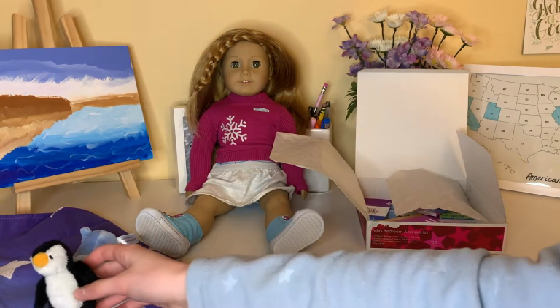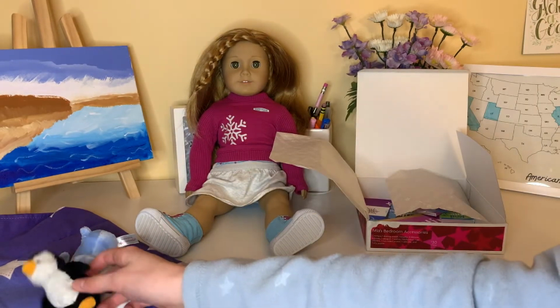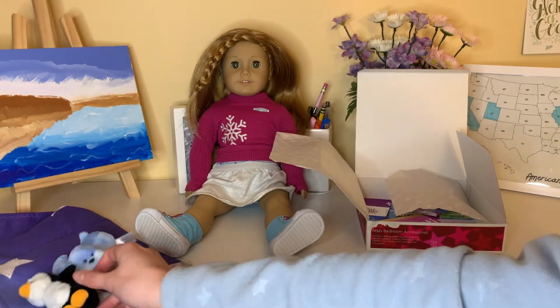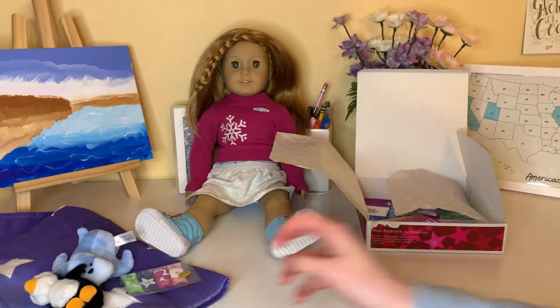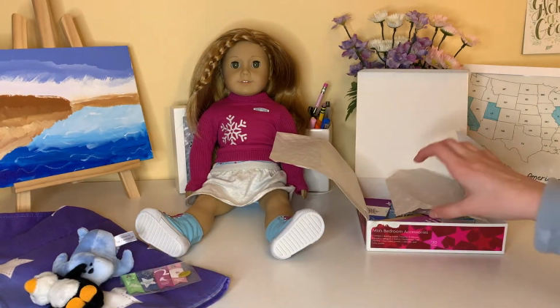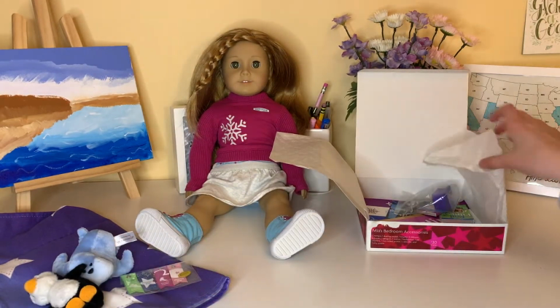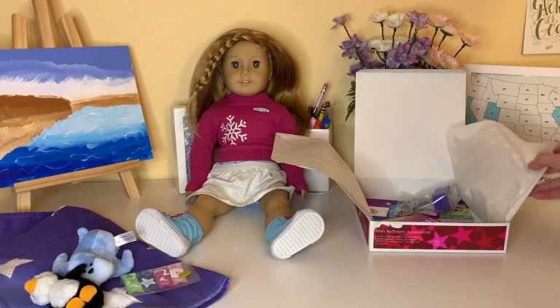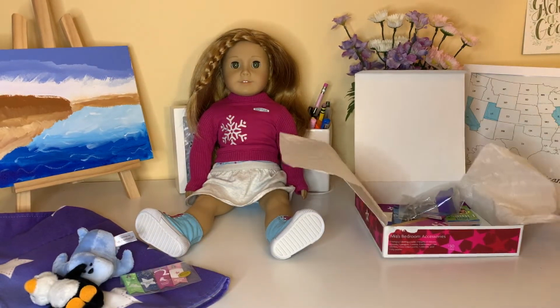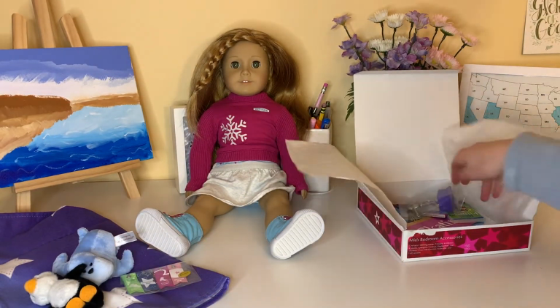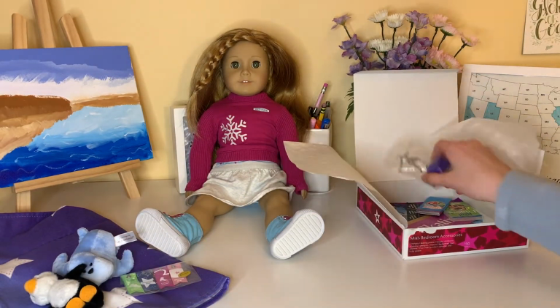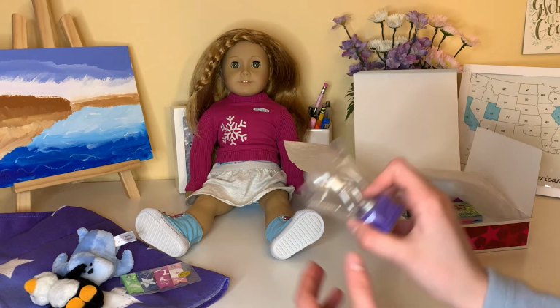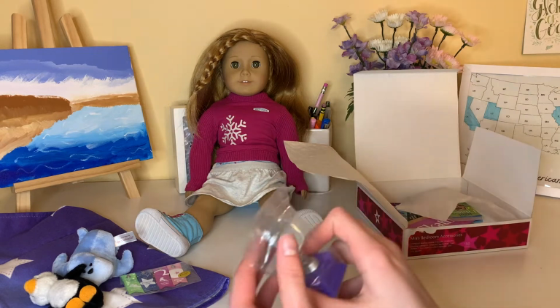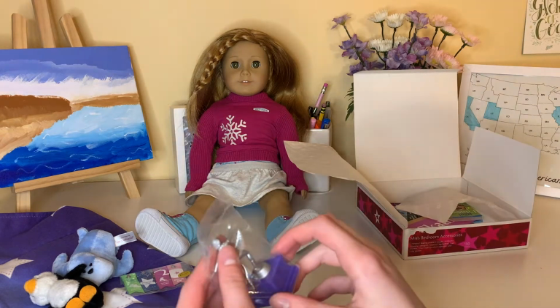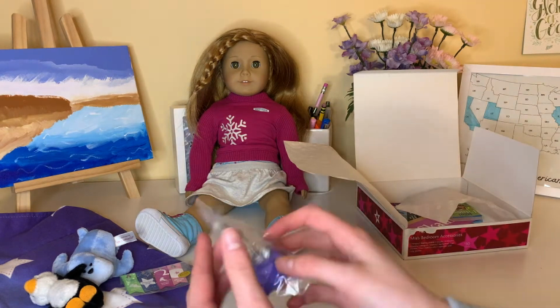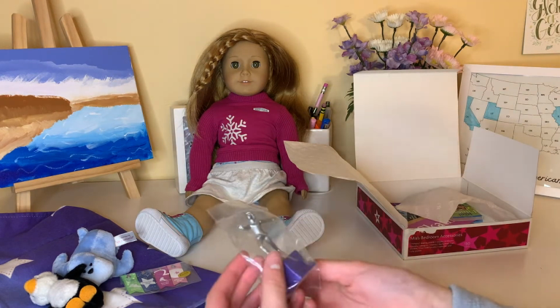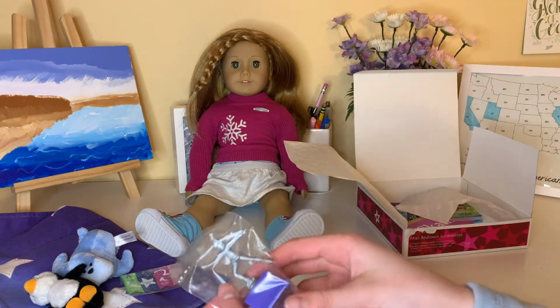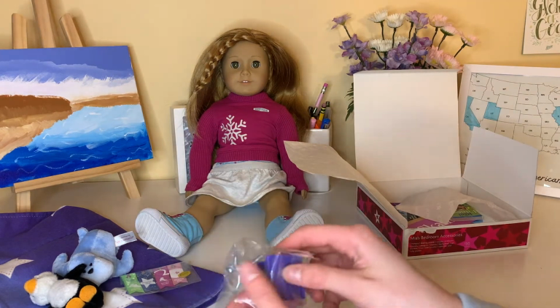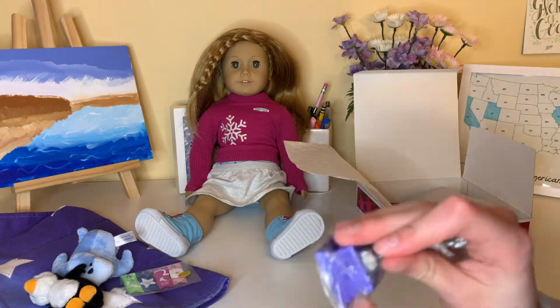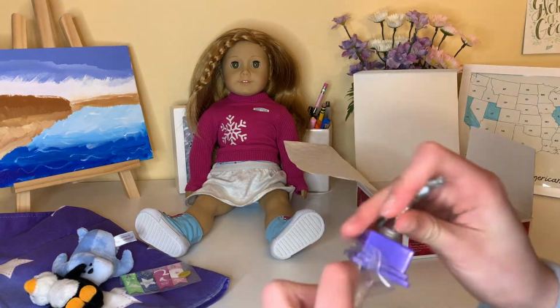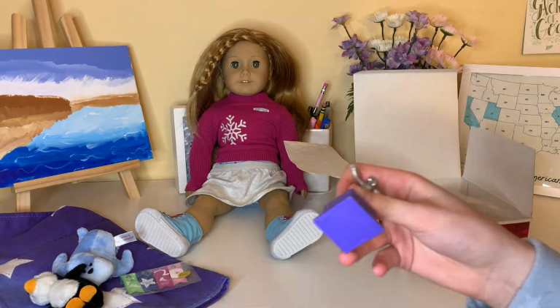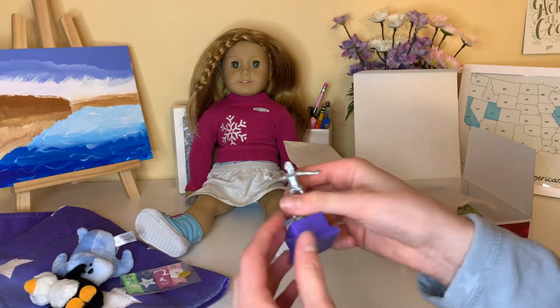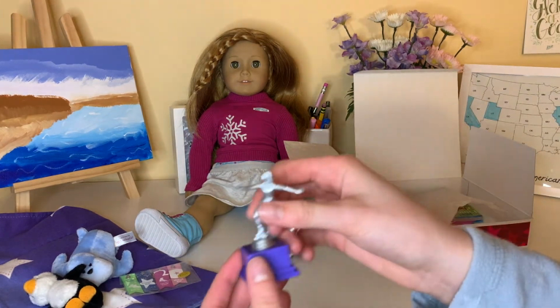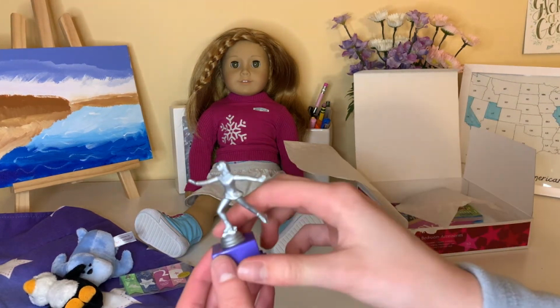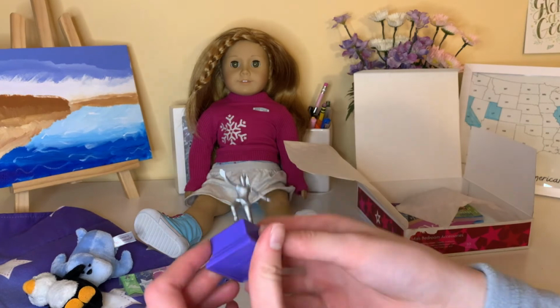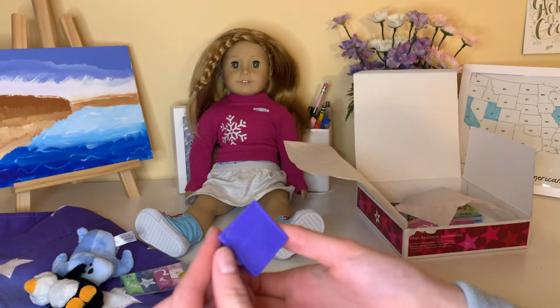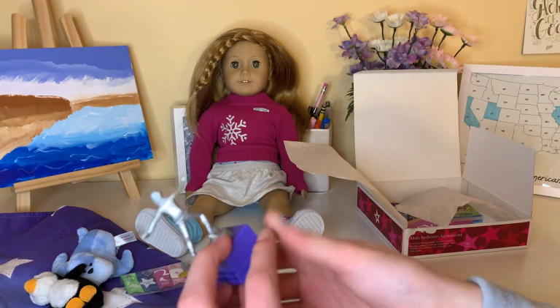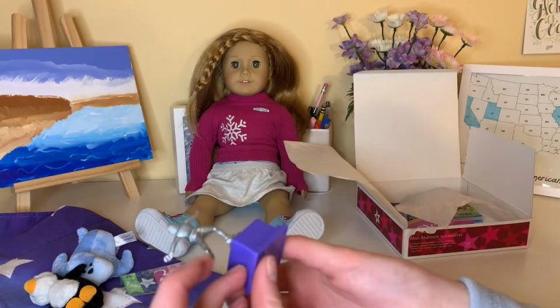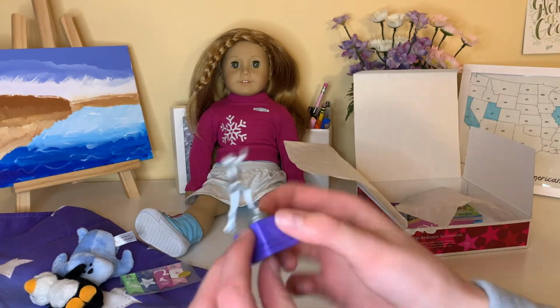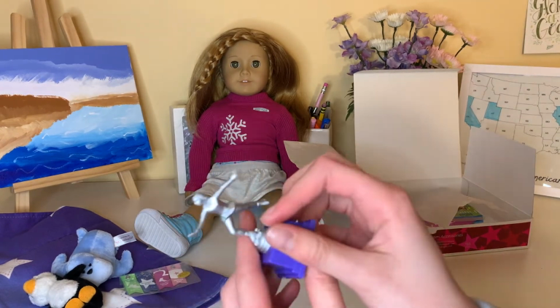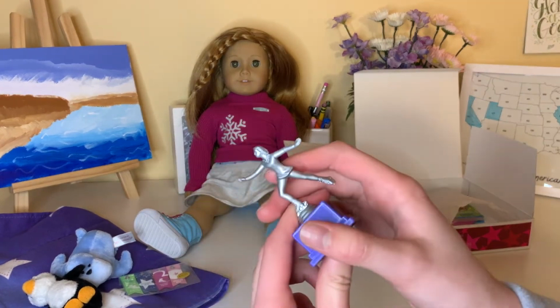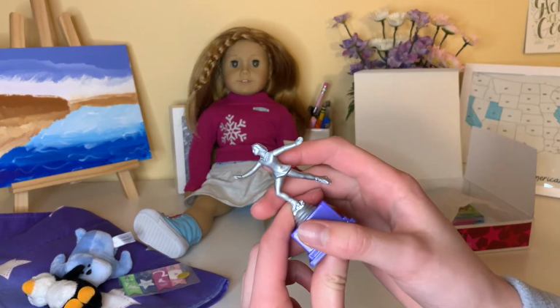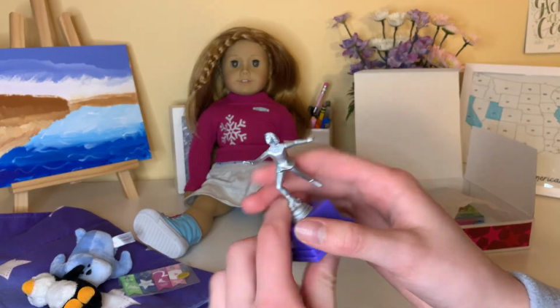And then she has a trophy — this is plastic. This is so cute. I'm very excited to display this in Mia's bedroom.